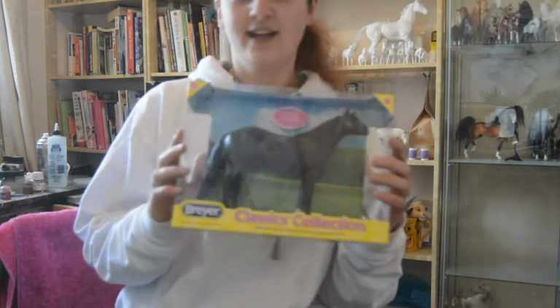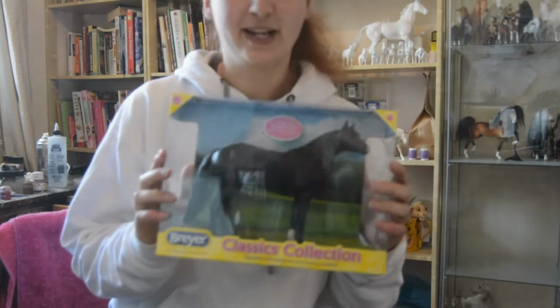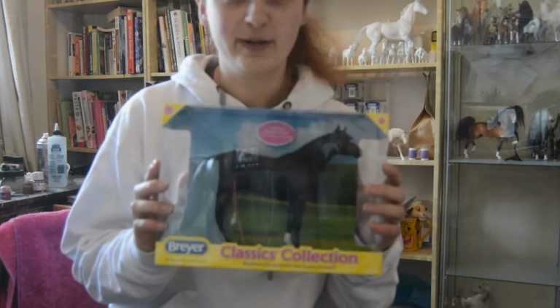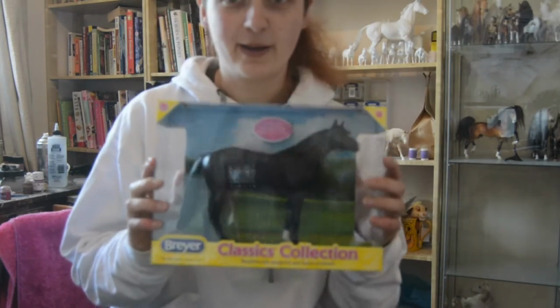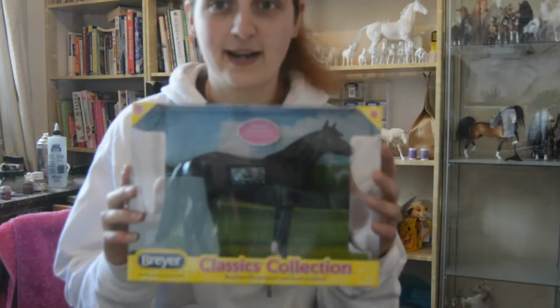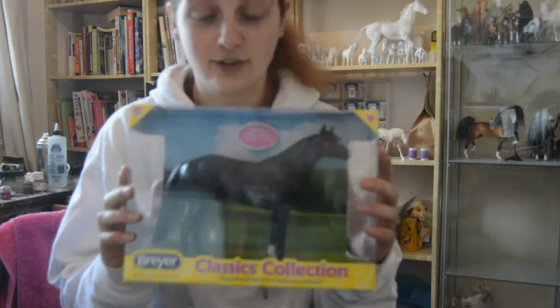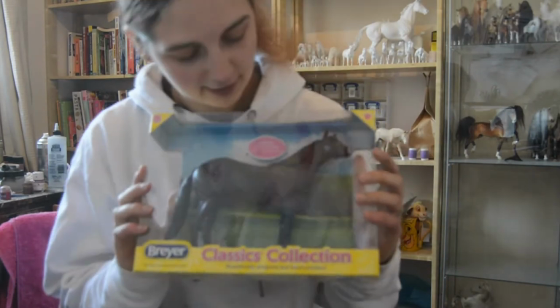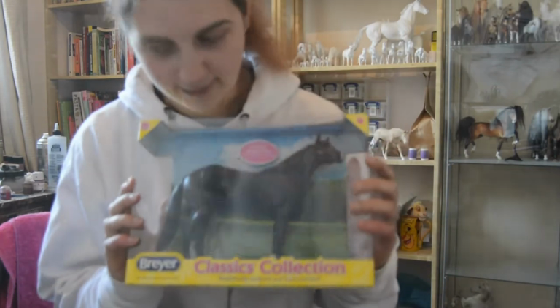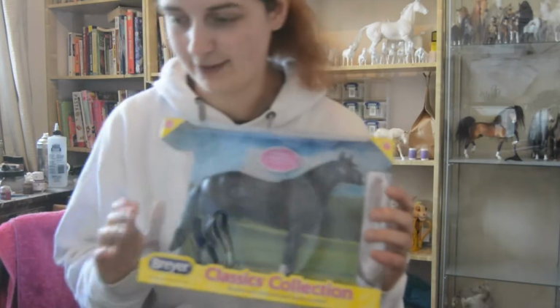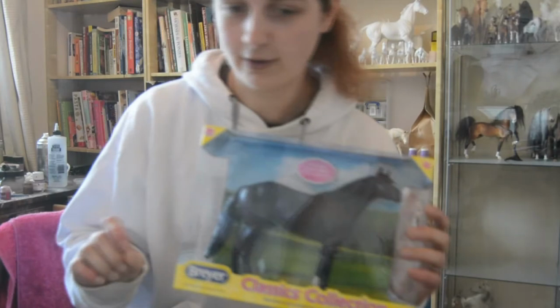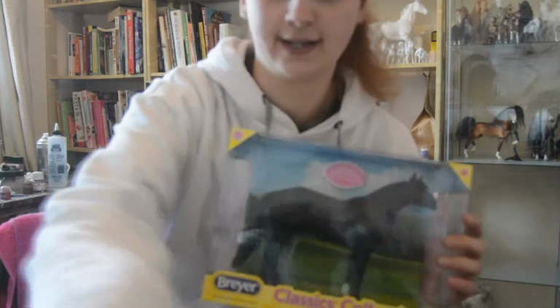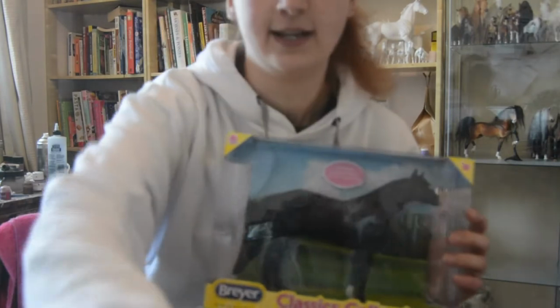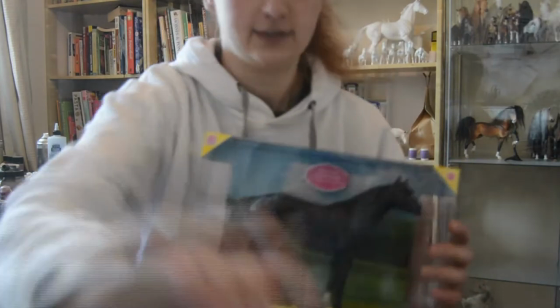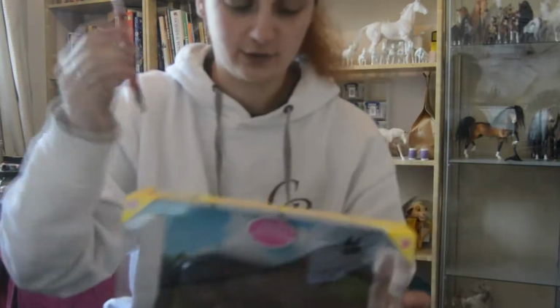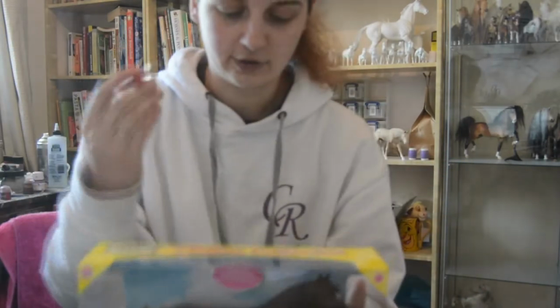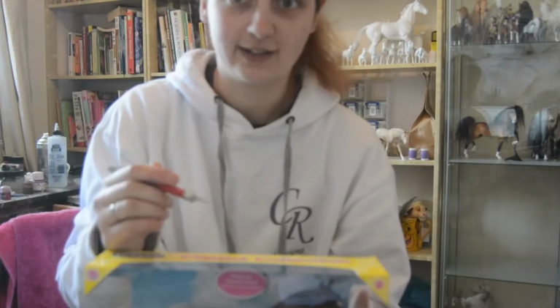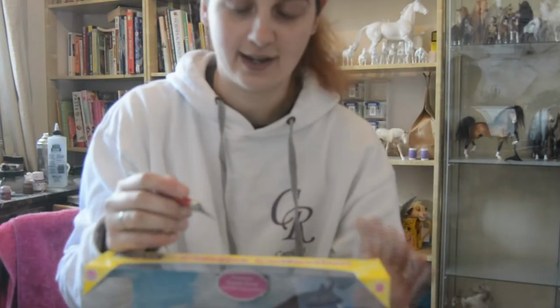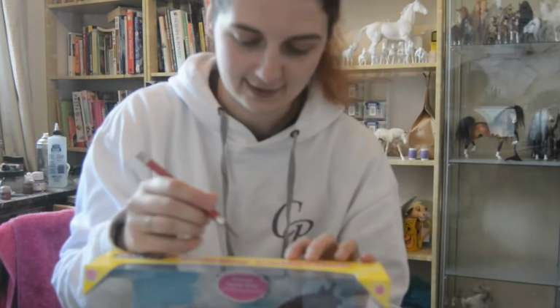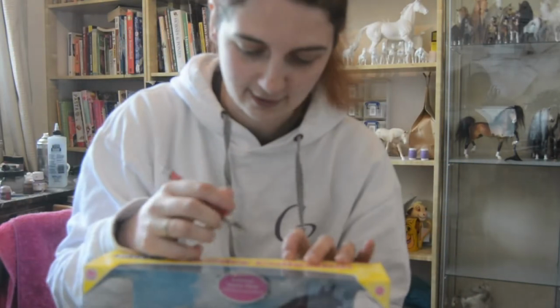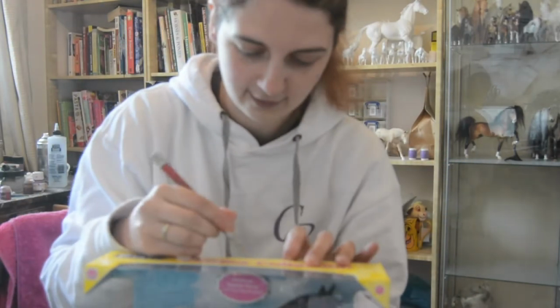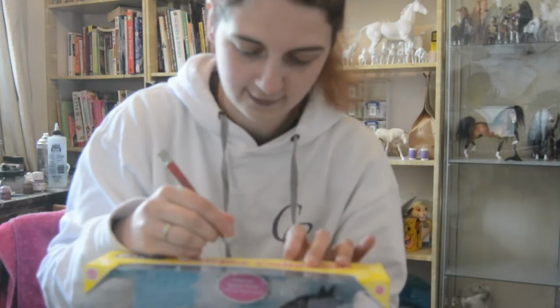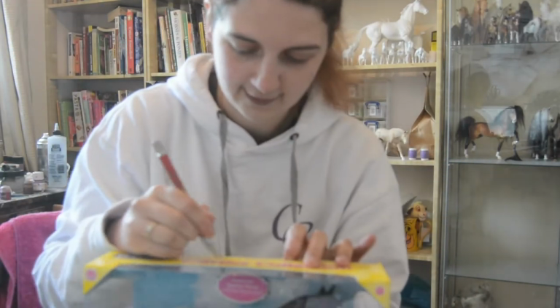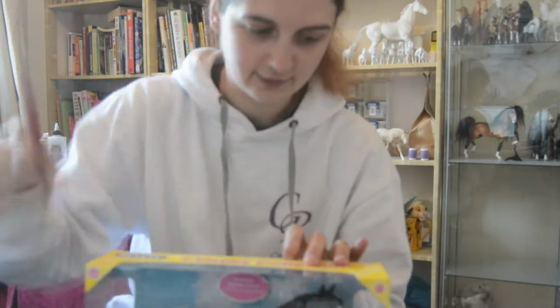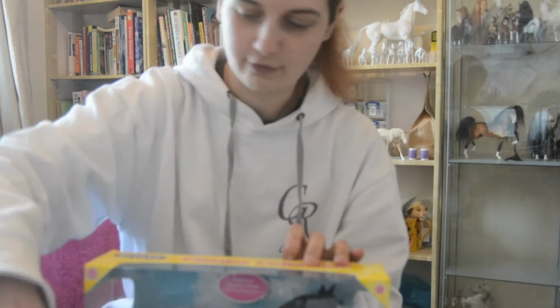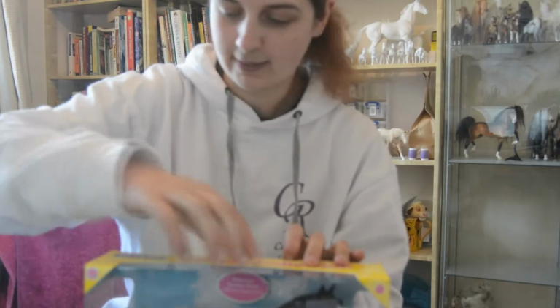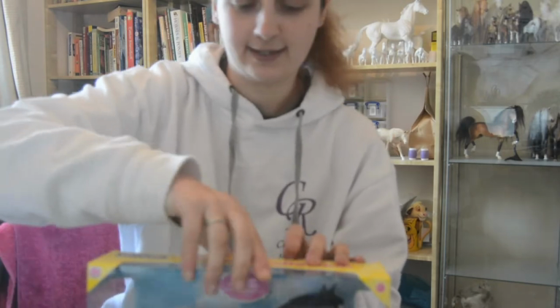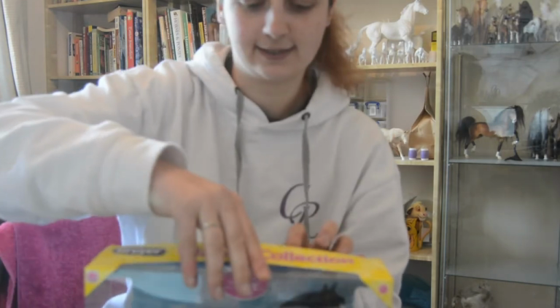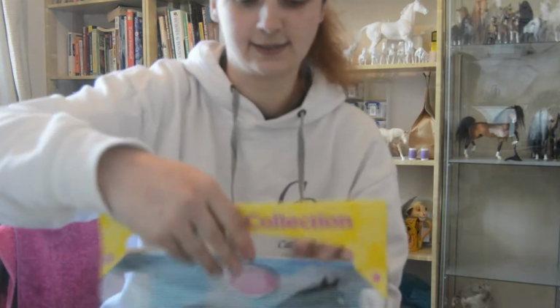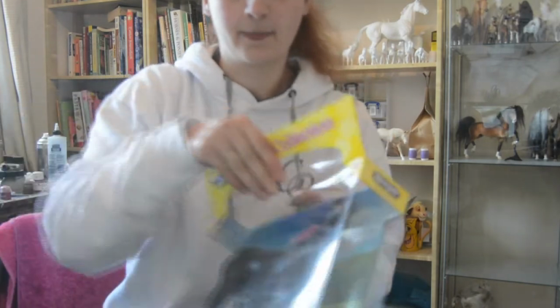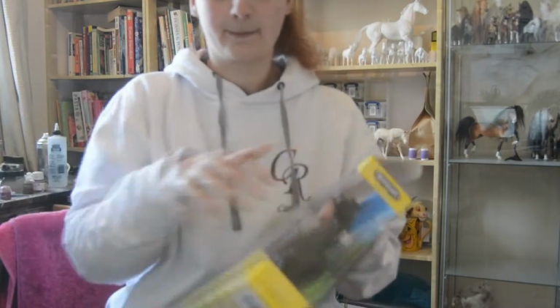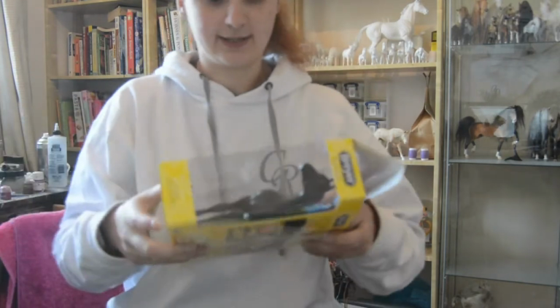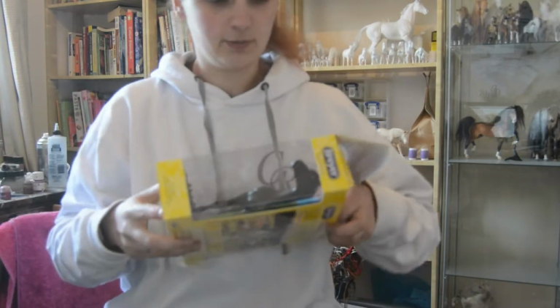So we're going to open him up and have a good look. You can see him here in his box. We've got our trusty X-Acto knife to cut through the plastic — let's get him open.